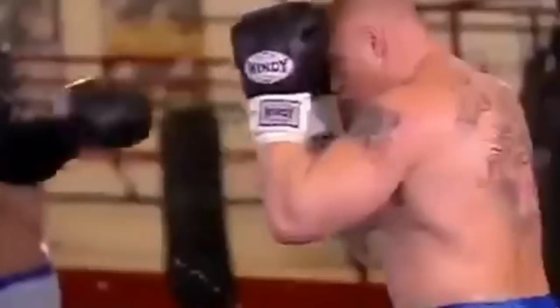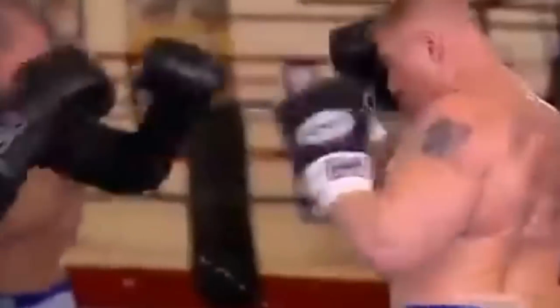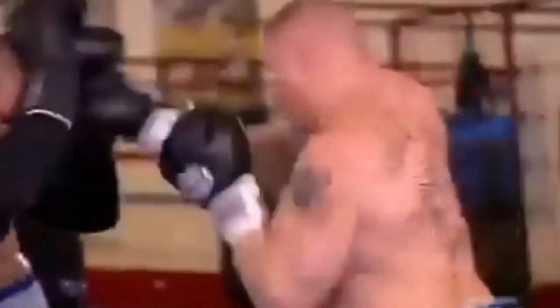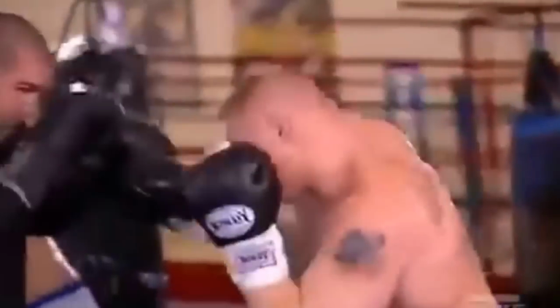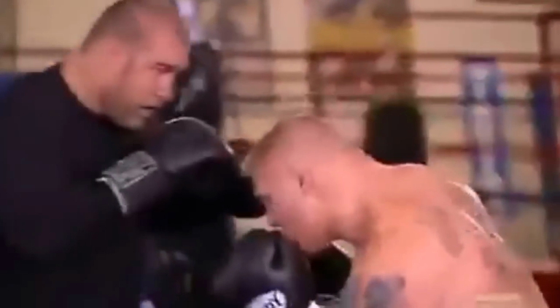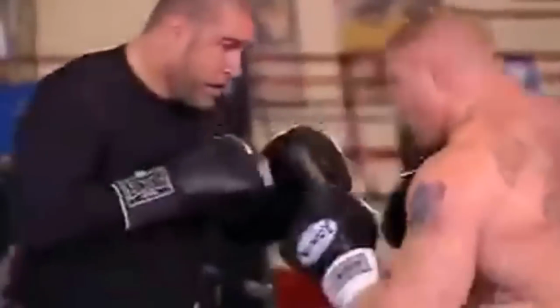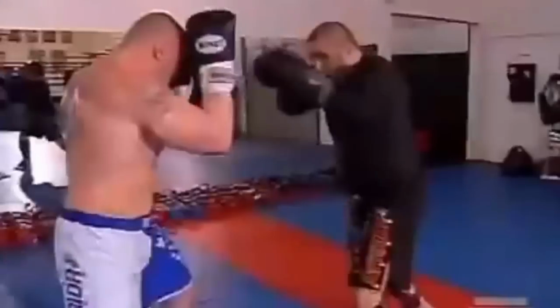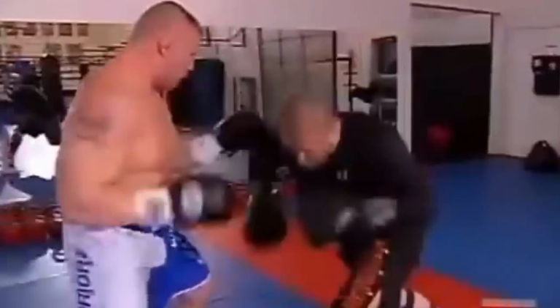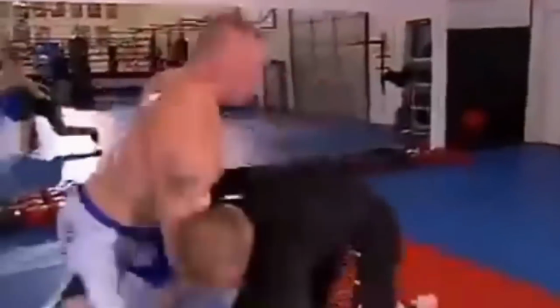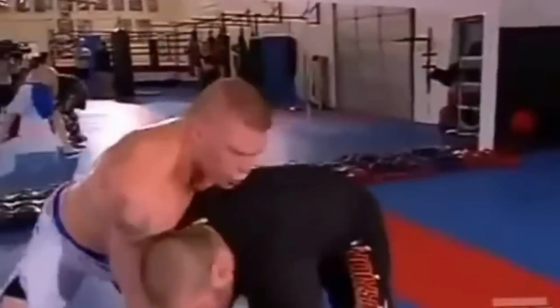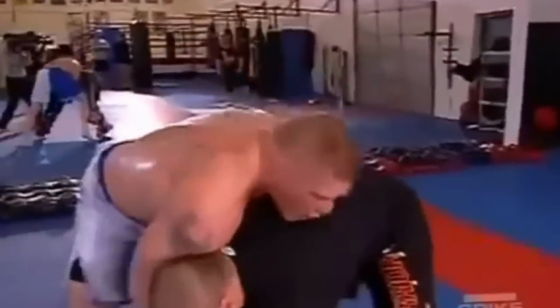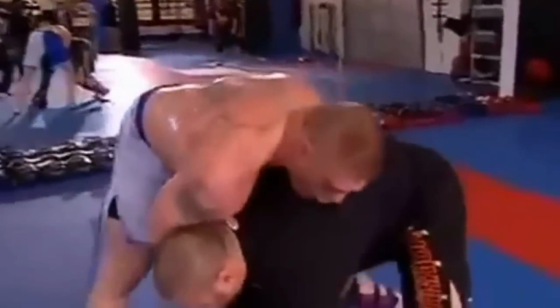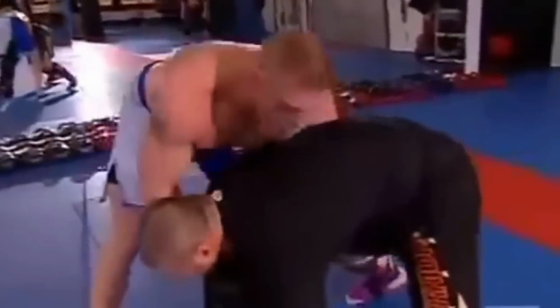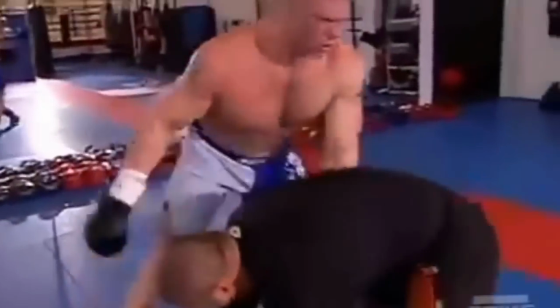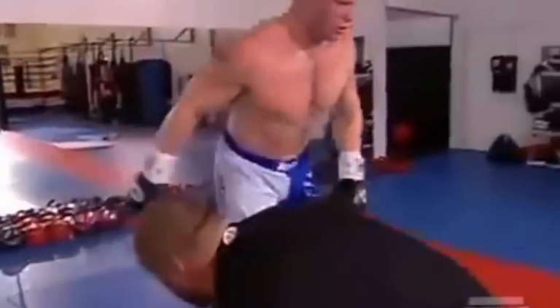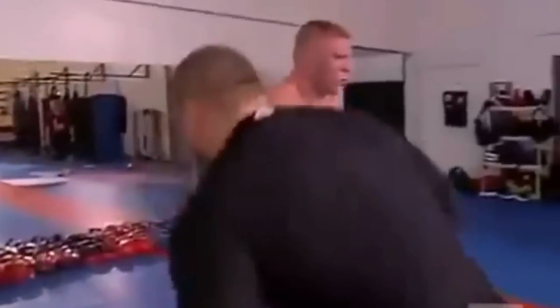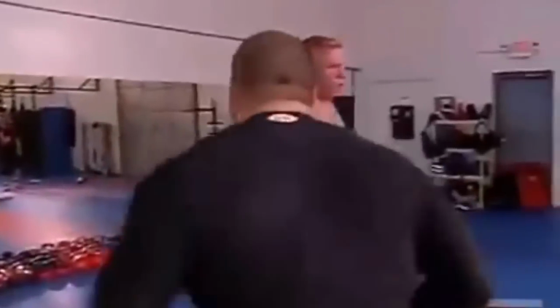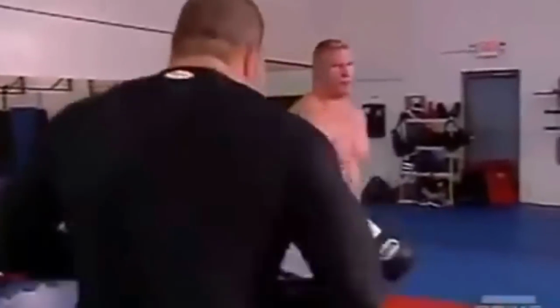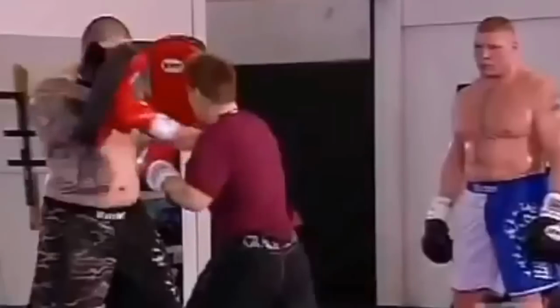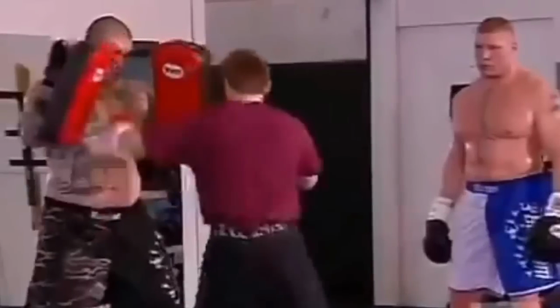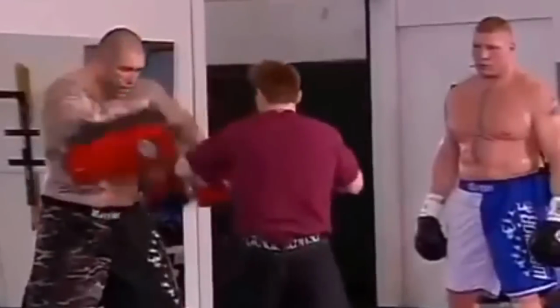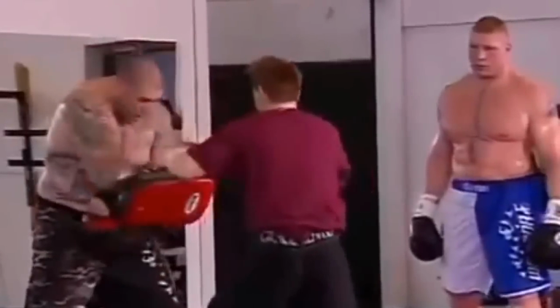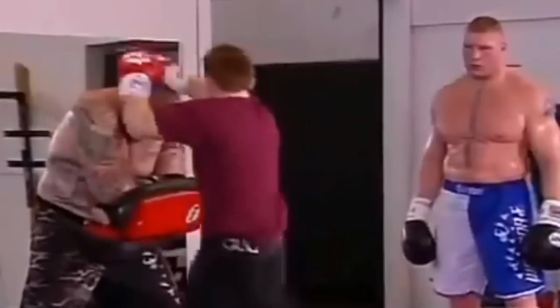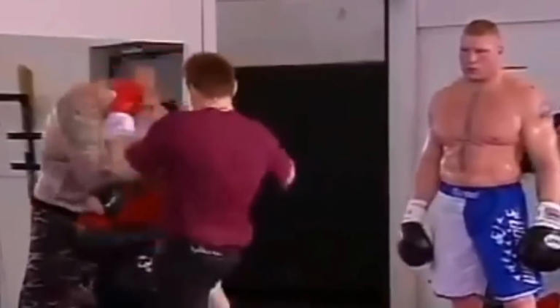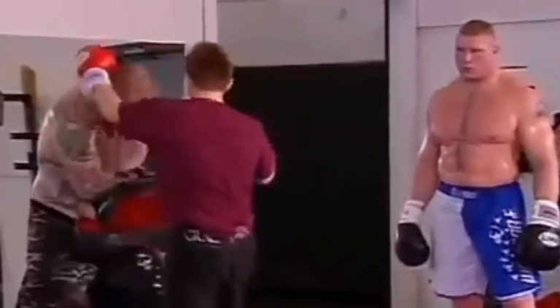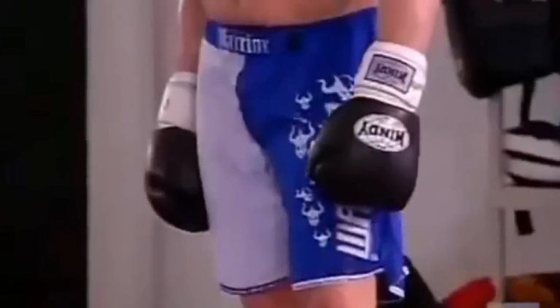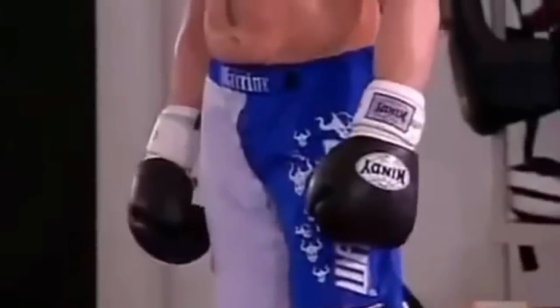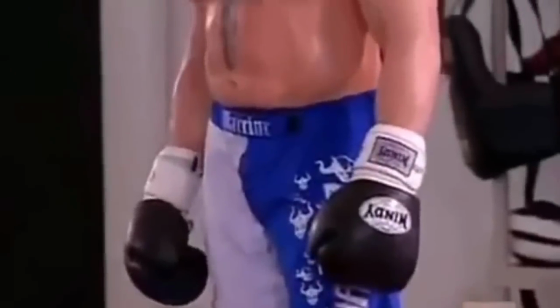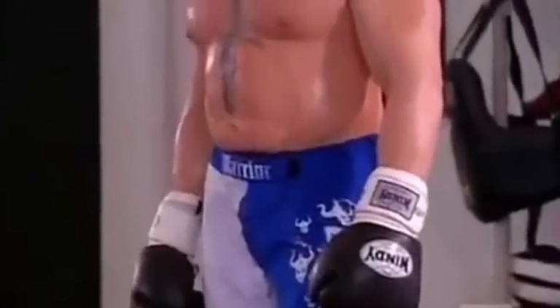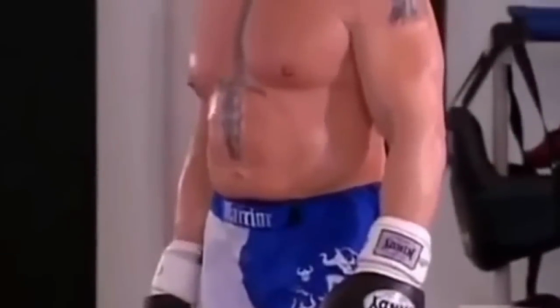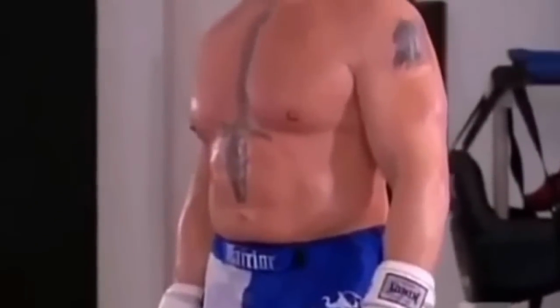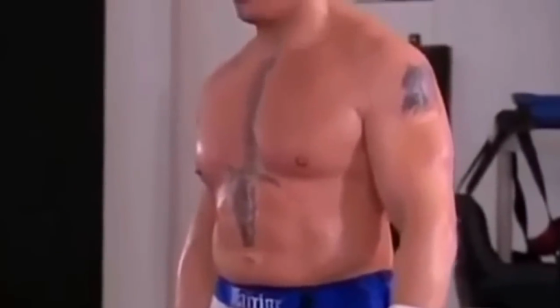What I do is I'm plugging in over this last year, year and a half: the boxing, the submissions, tying it all together. Just one, two, three. Hit. One knee. Grab. One, two.